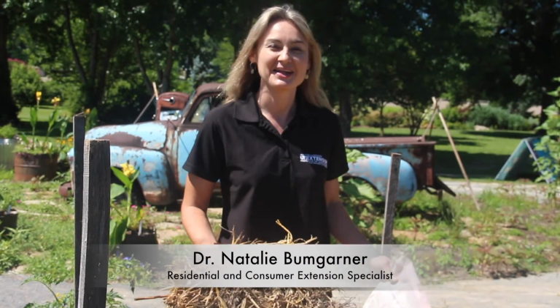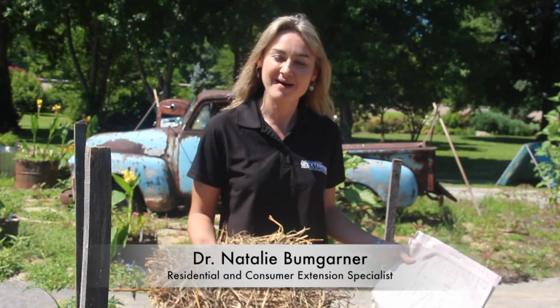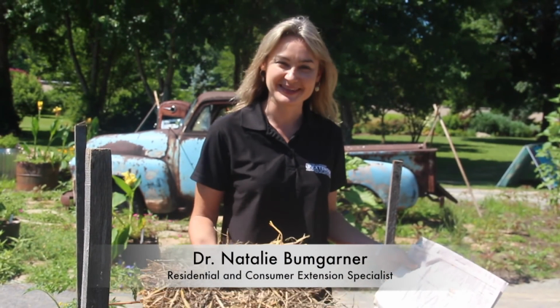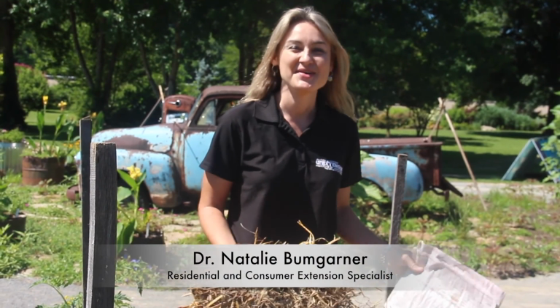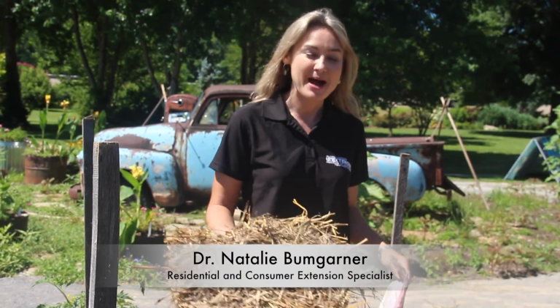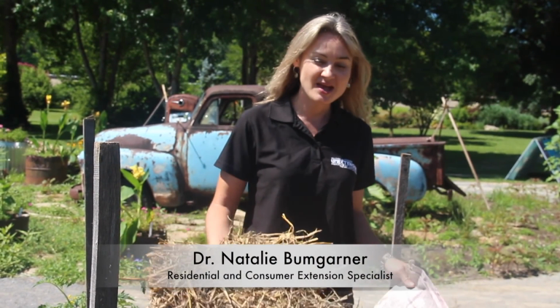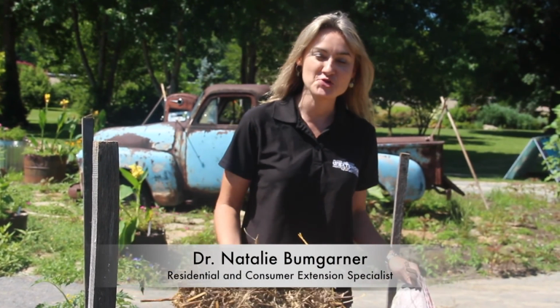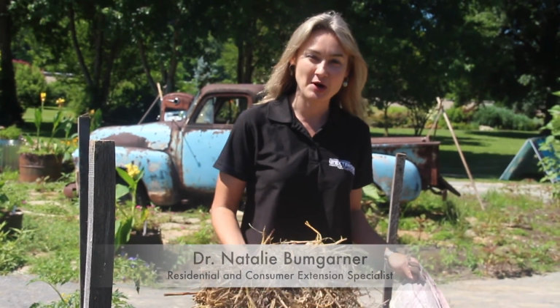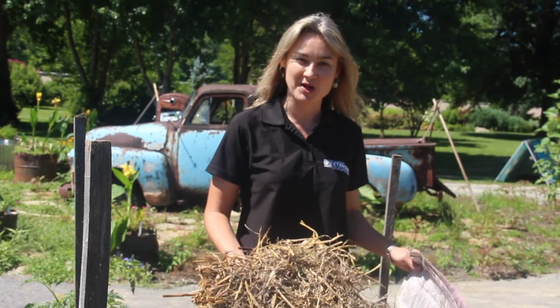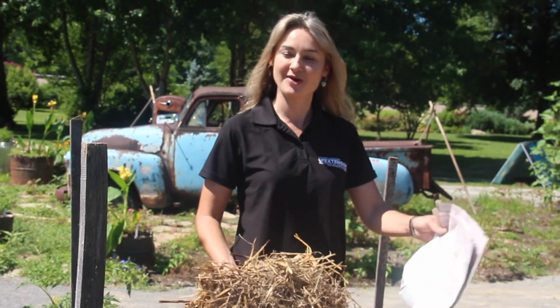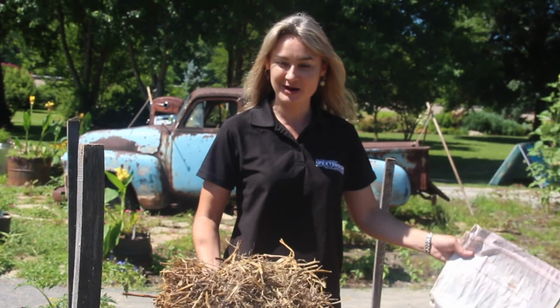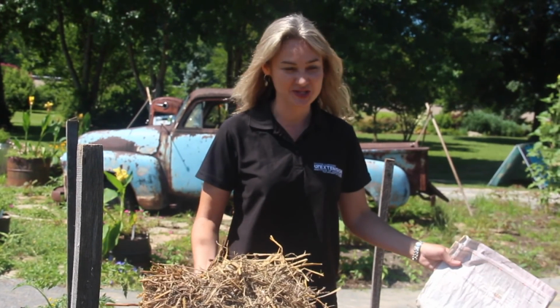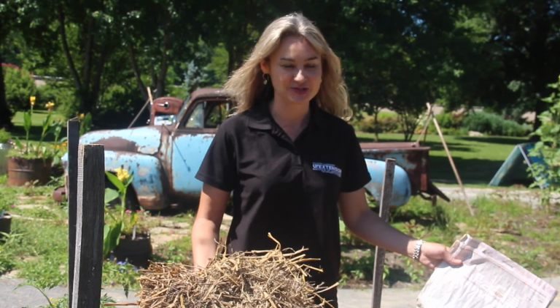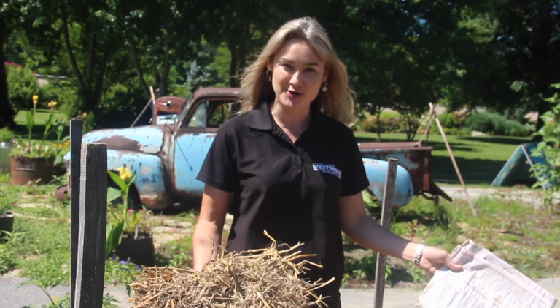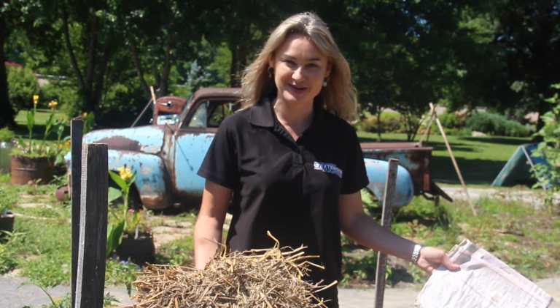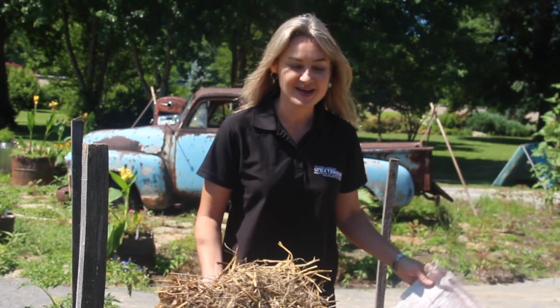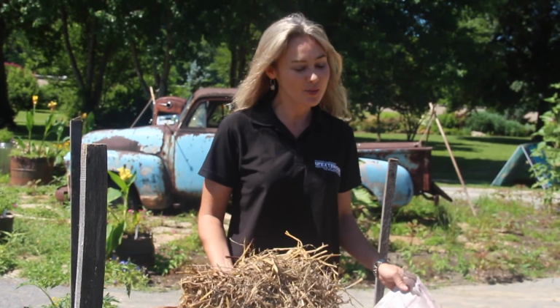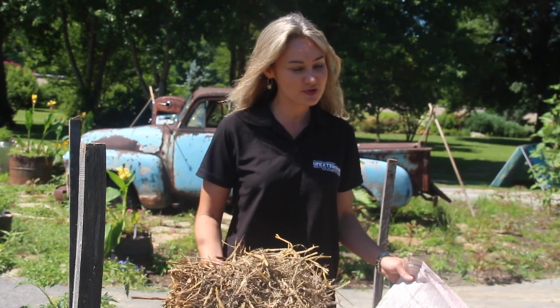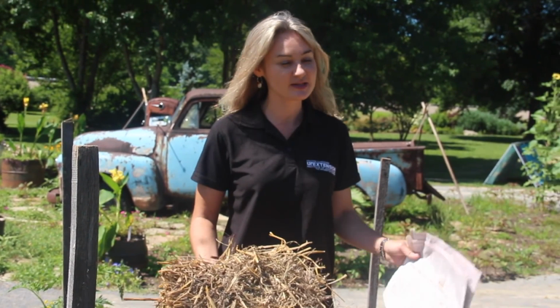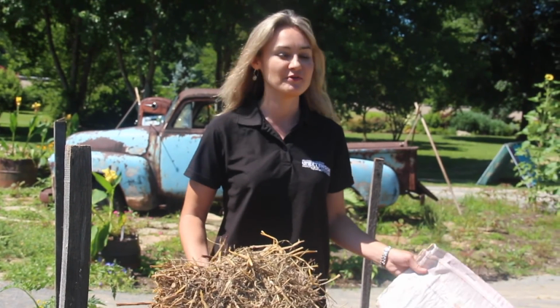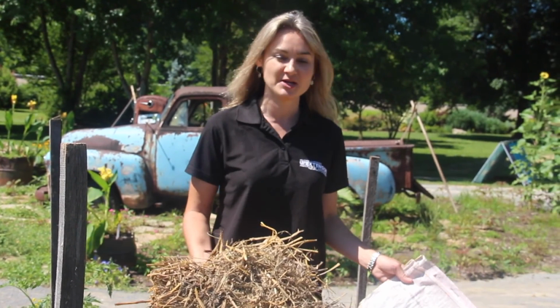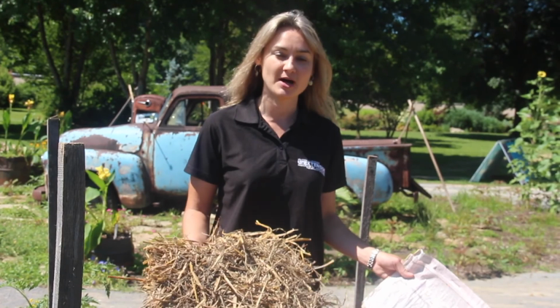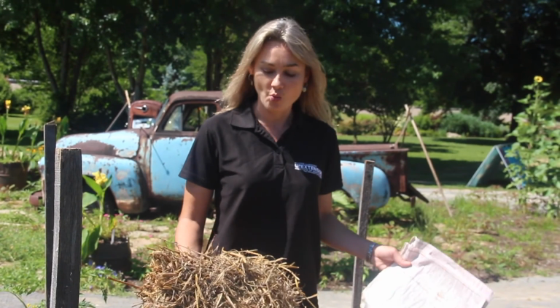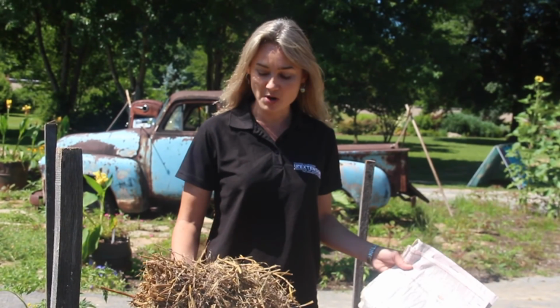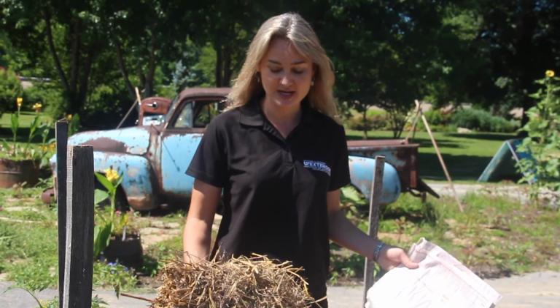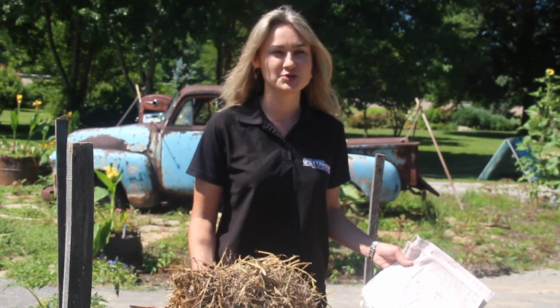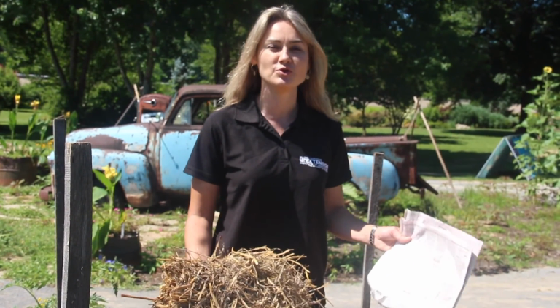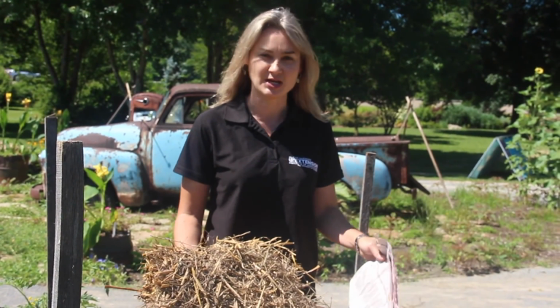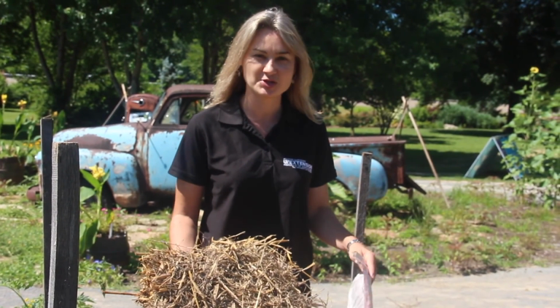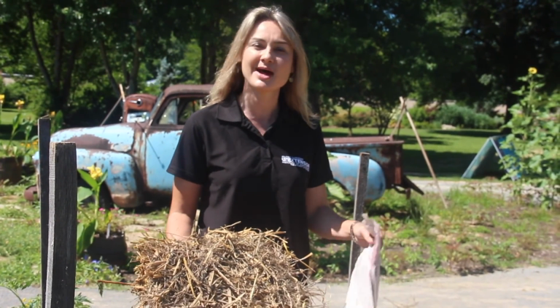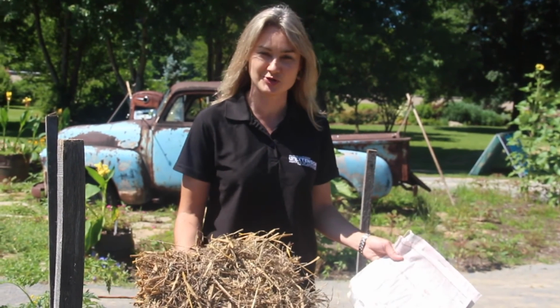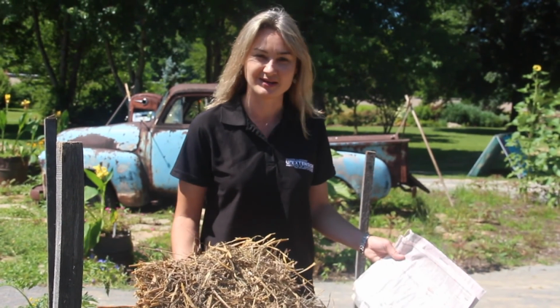Hello, I'm Natalie, back again in the UT Gardens box with our All-American Selection Tomato Trials. I want to give you just a little bit of information about one of the mulching techniques that we've used here, which is a natural mulching technique.